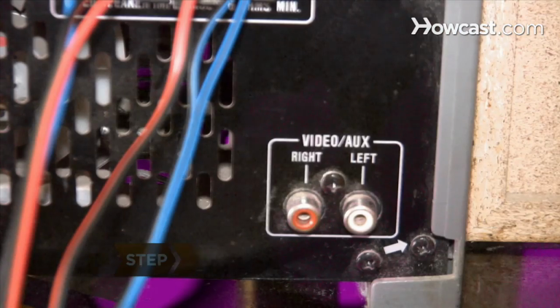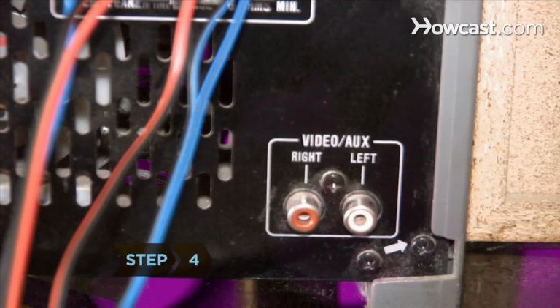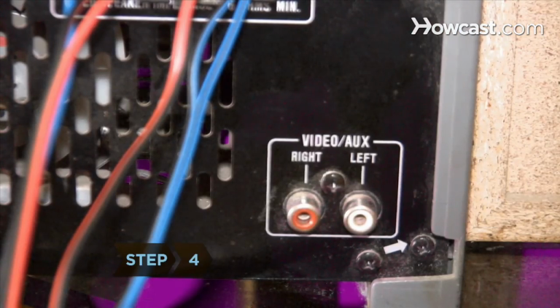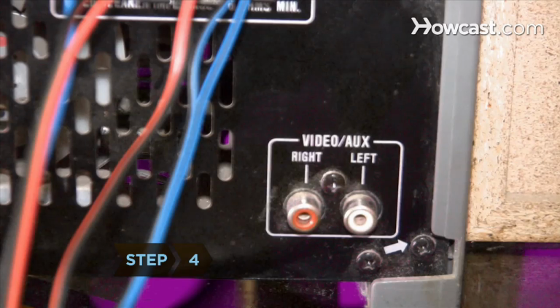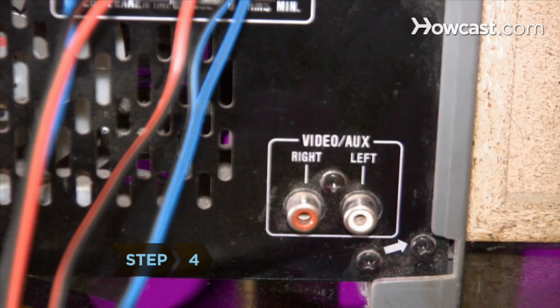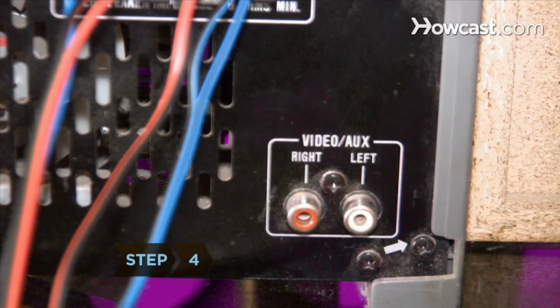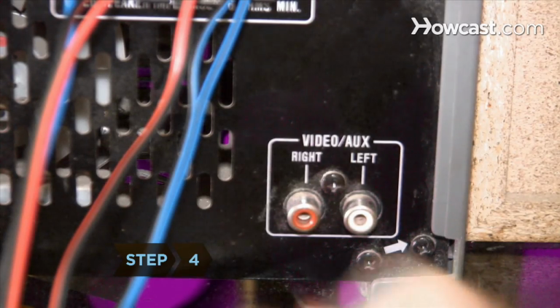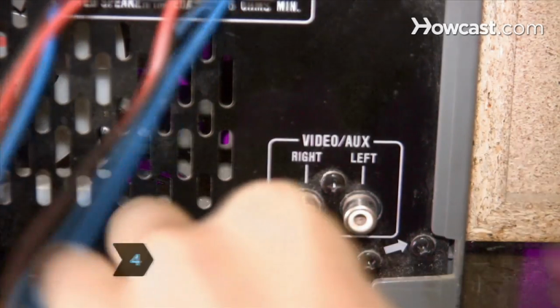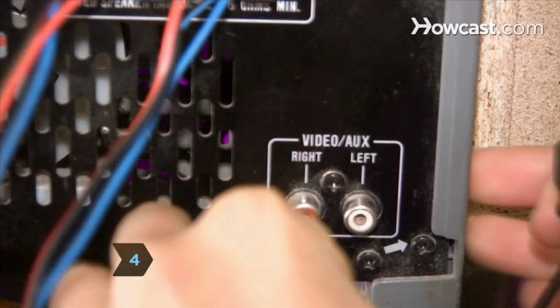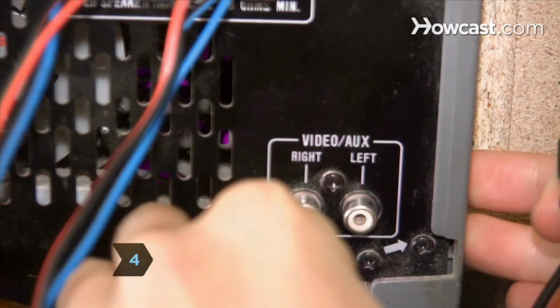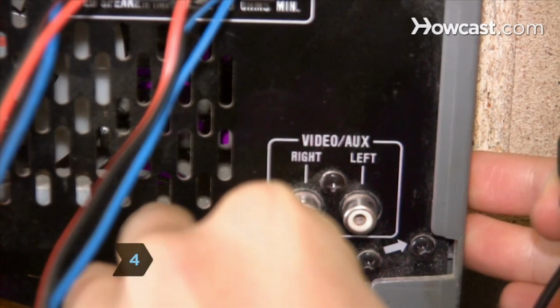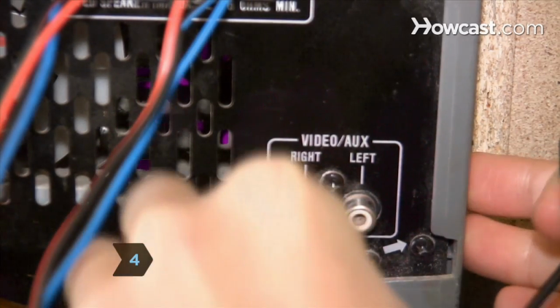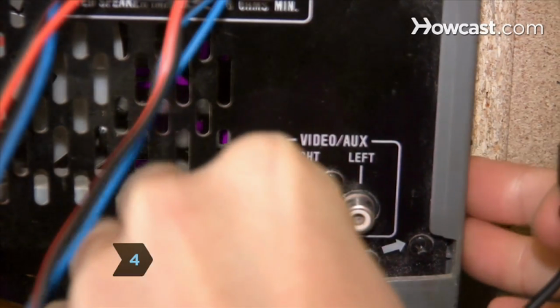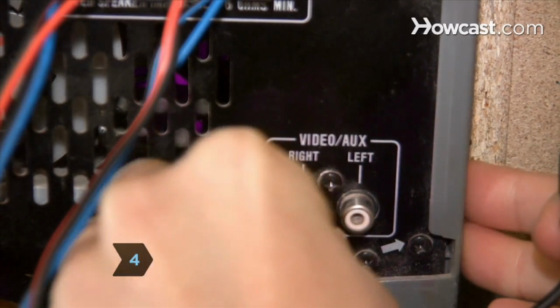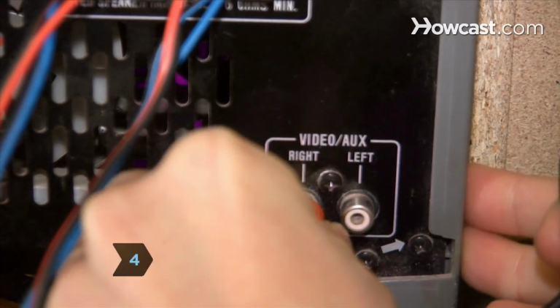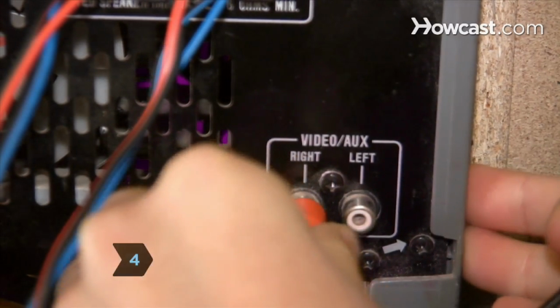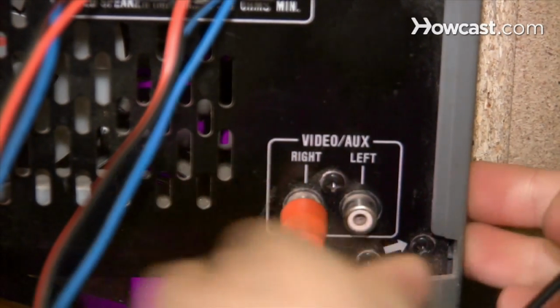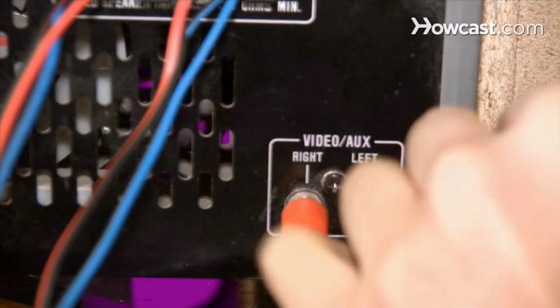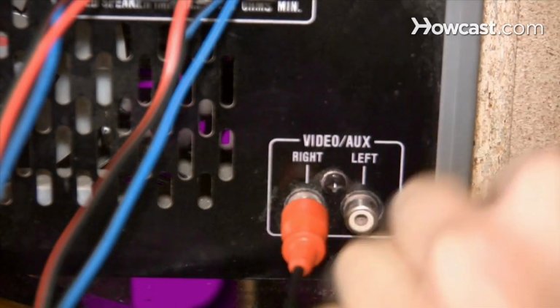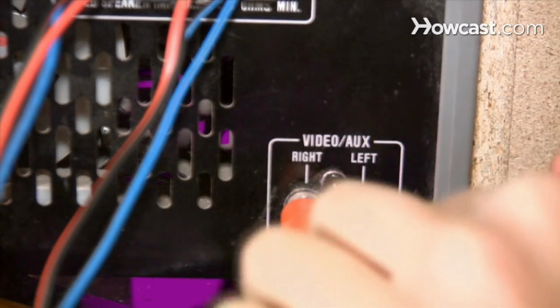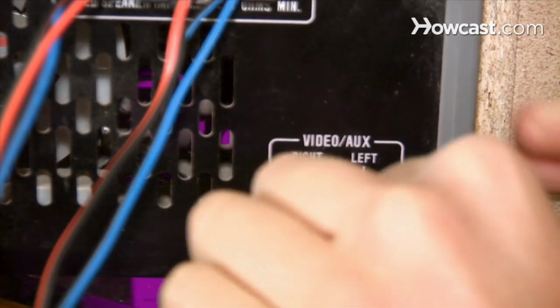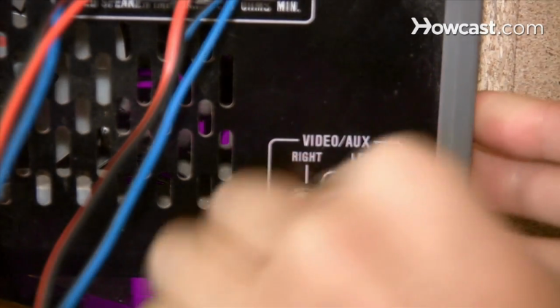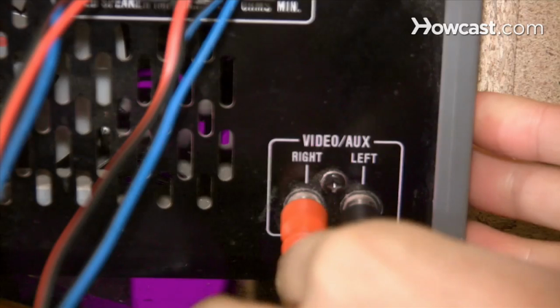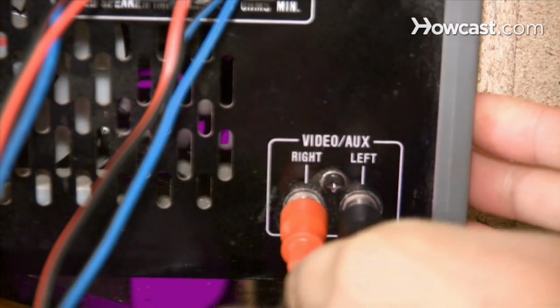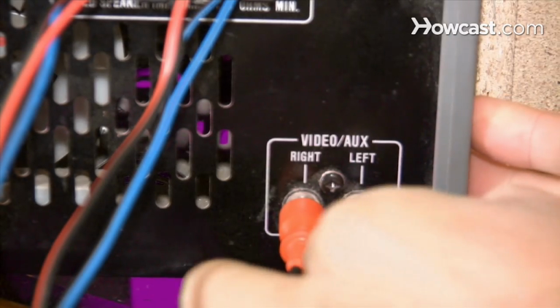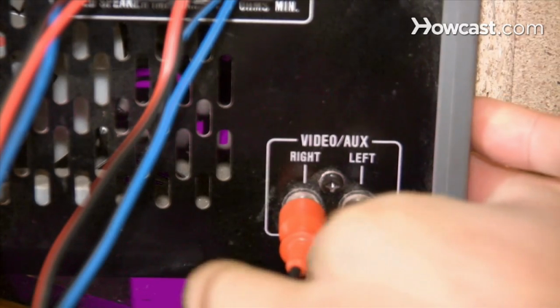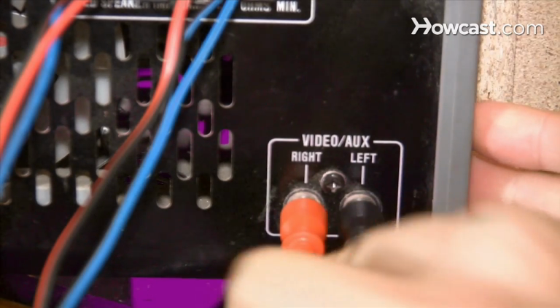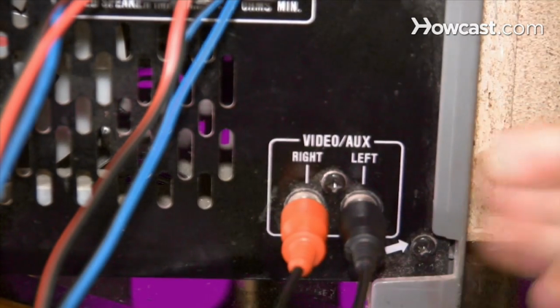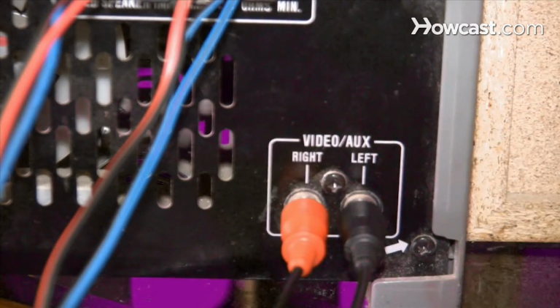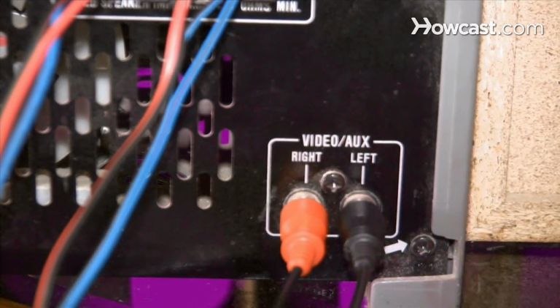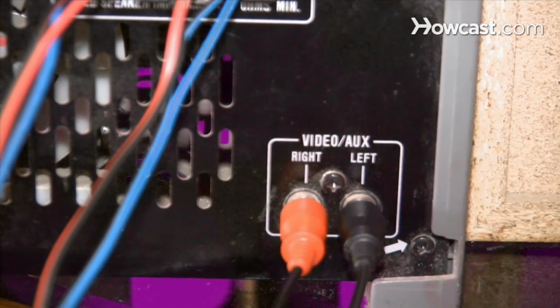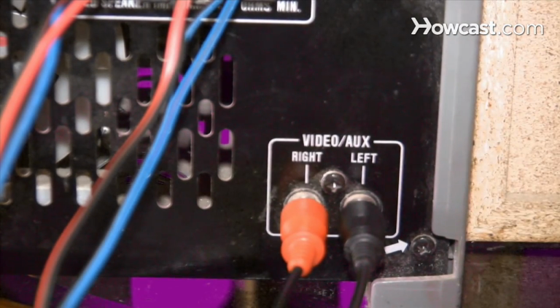Step 4. Insert the two RCA plugs into the corresponding aux or tape inputs on your stereo amplifier. Match the colors on the plugs to the colors on the inputs.